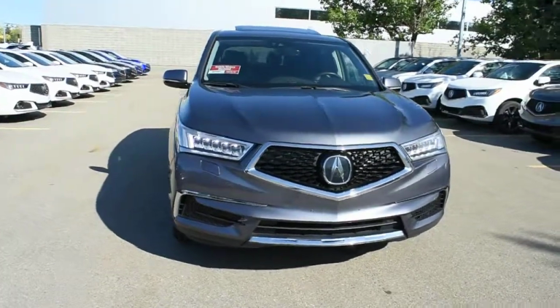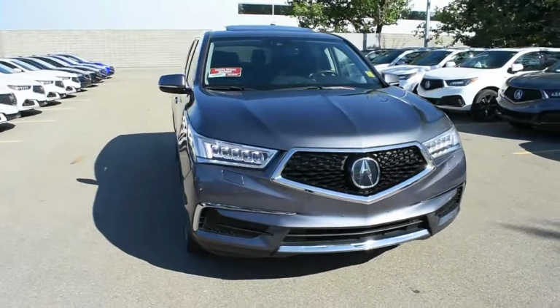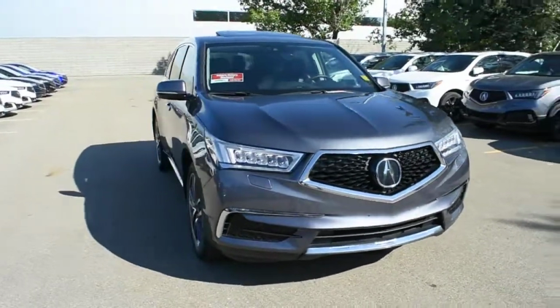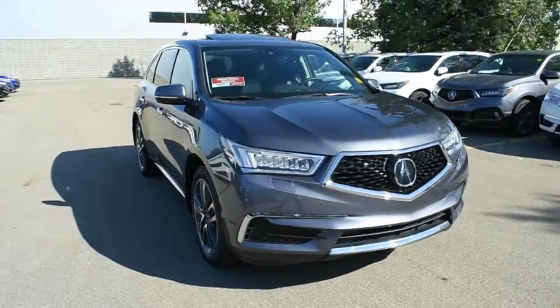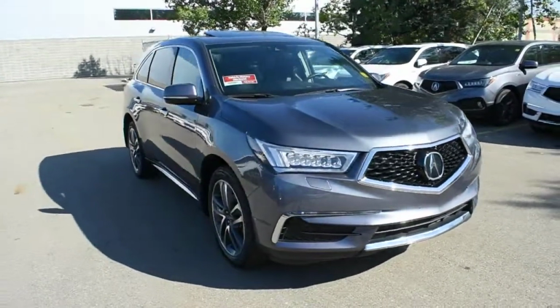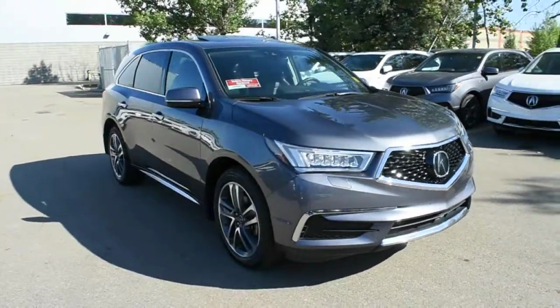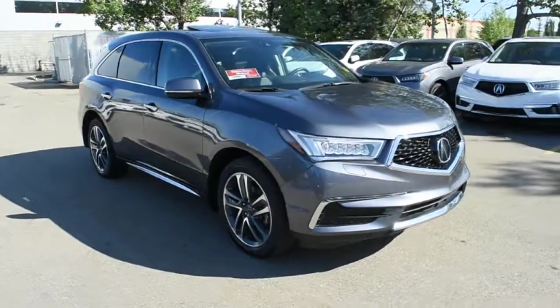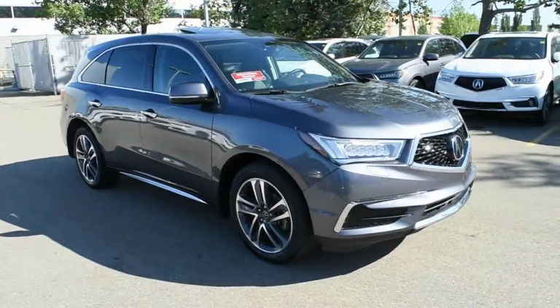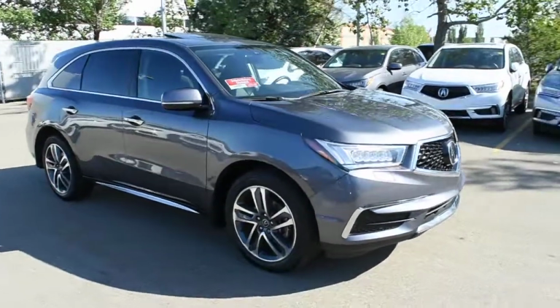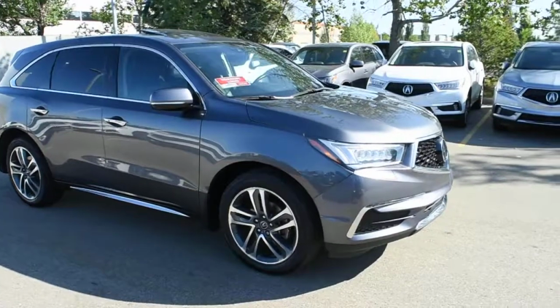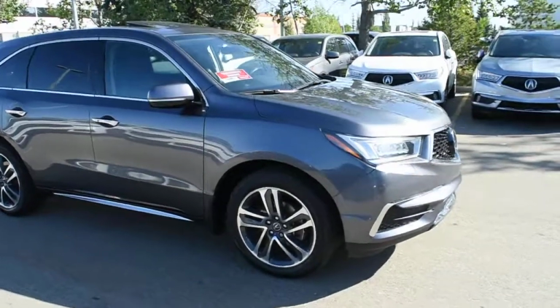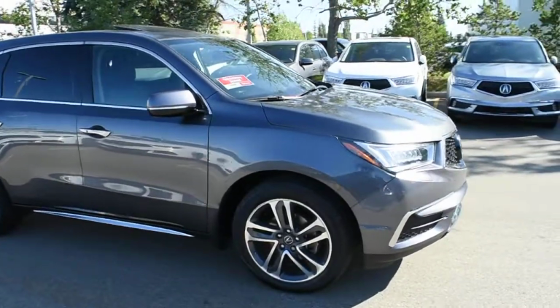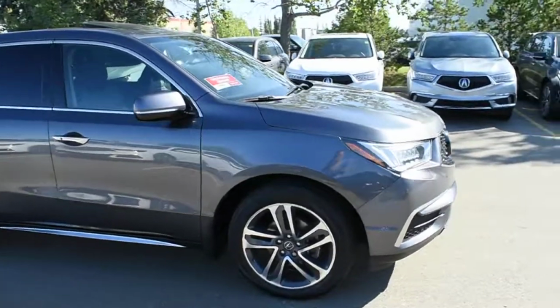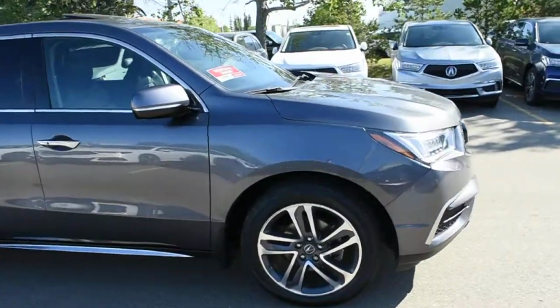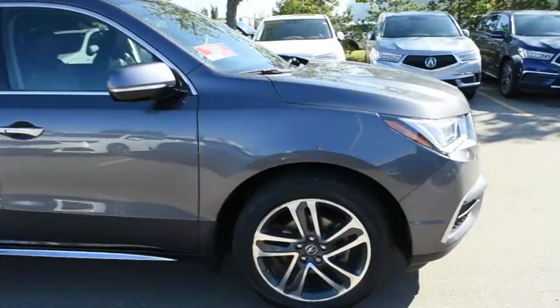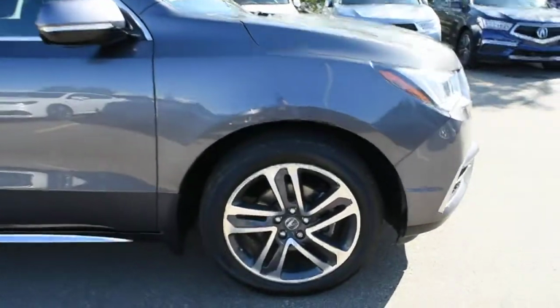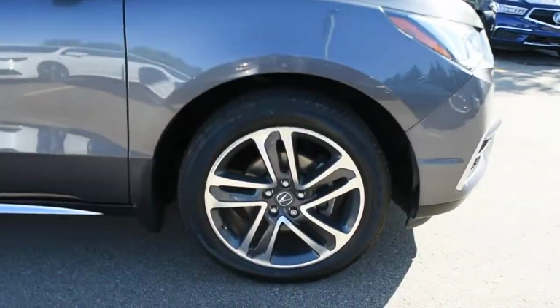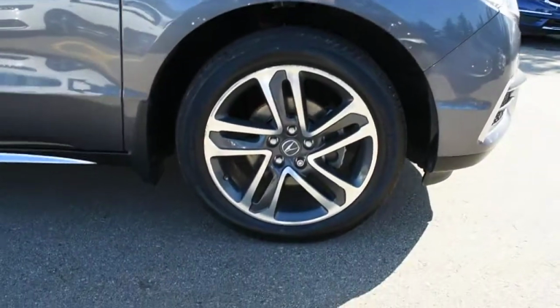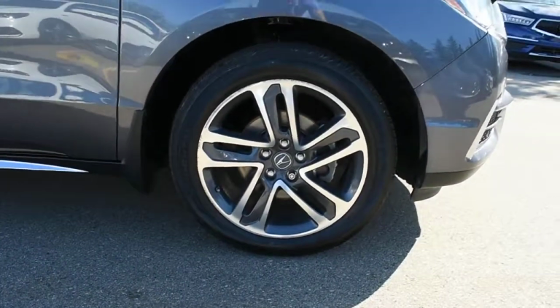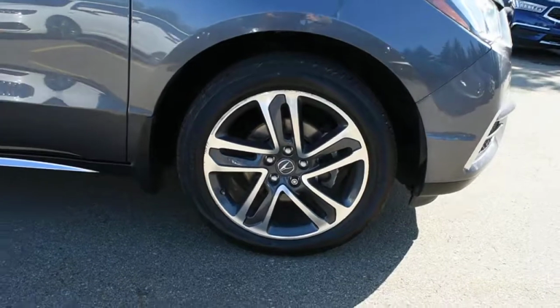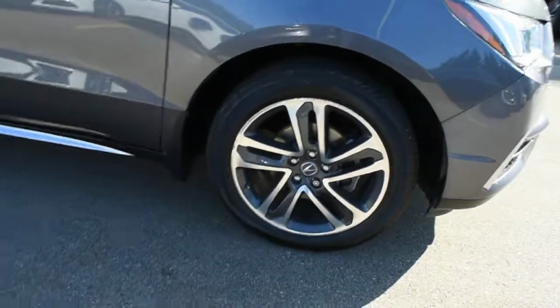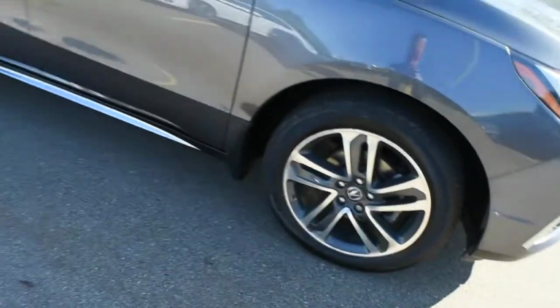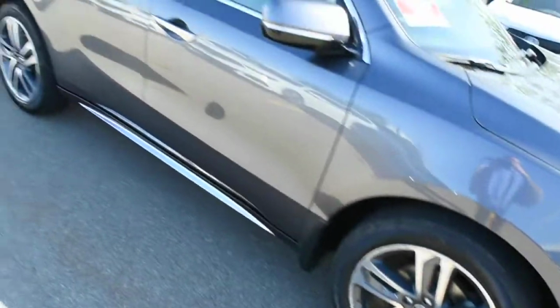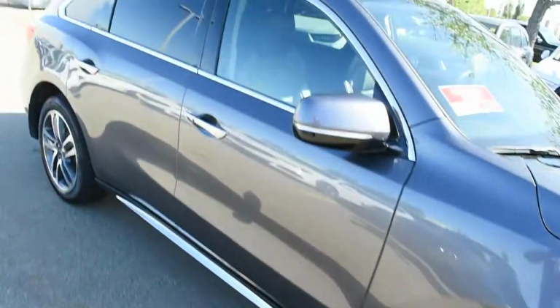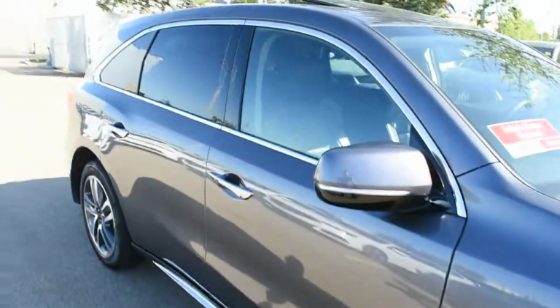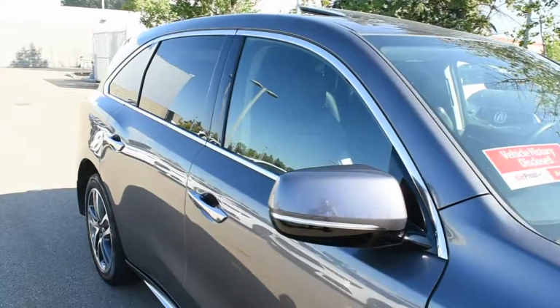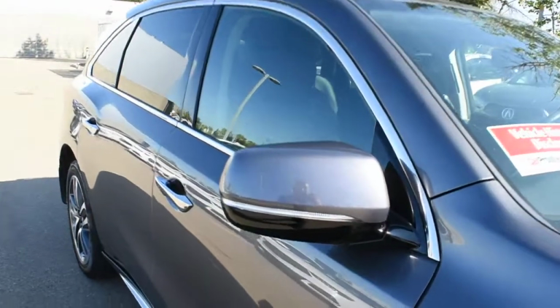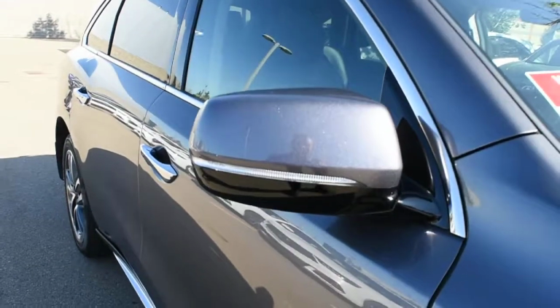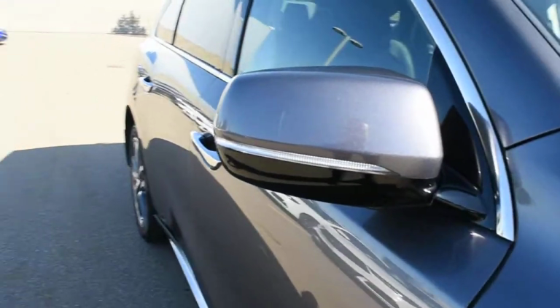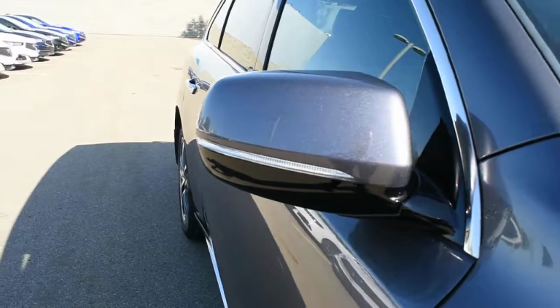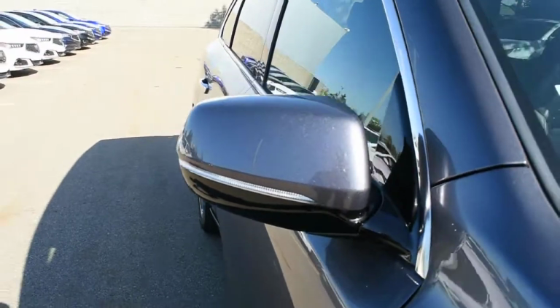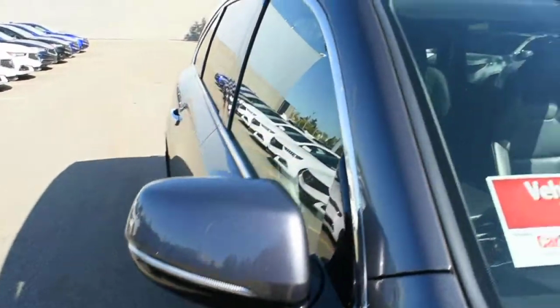For the engine, it offers you a 3.5L V6 offering over 290hp mated to a 9-speed automatic transmission. Down below you do have your 20-inch alloy wheels with your Continental all-season tires. Side view mirrors do come heated power adjustable with your integrated LED turn signals.